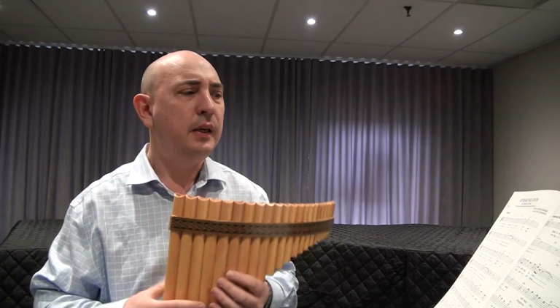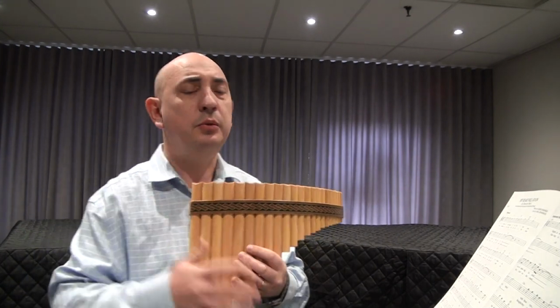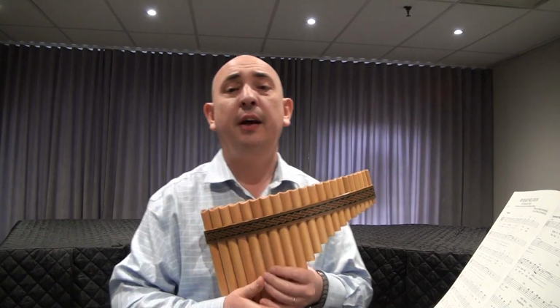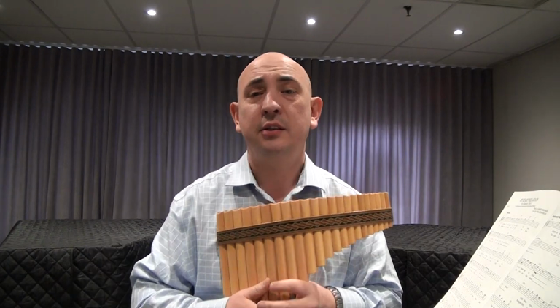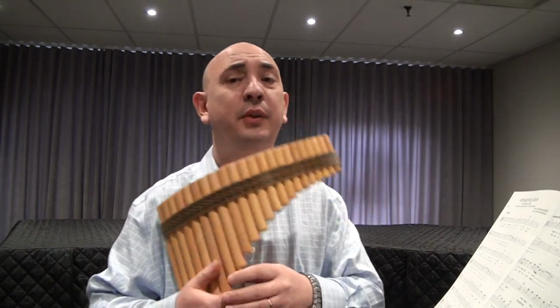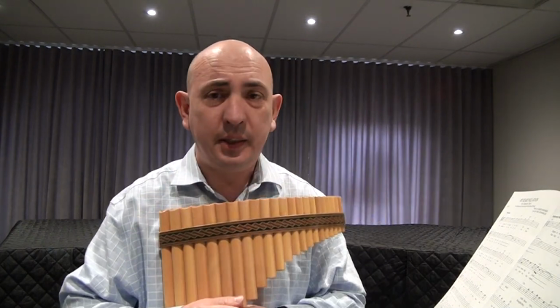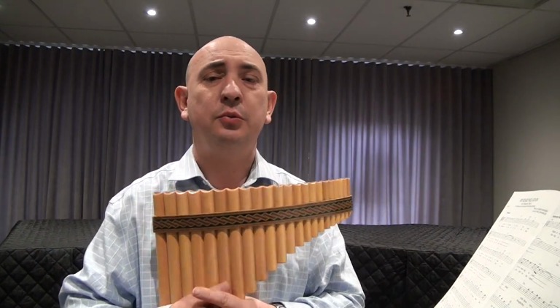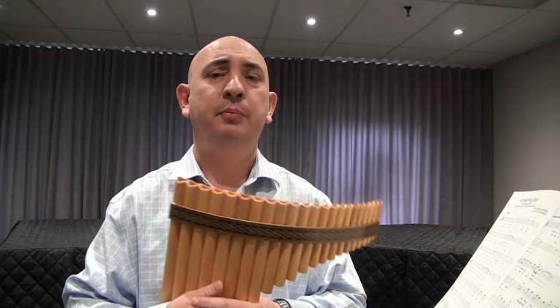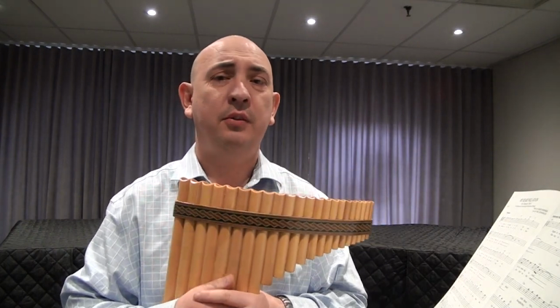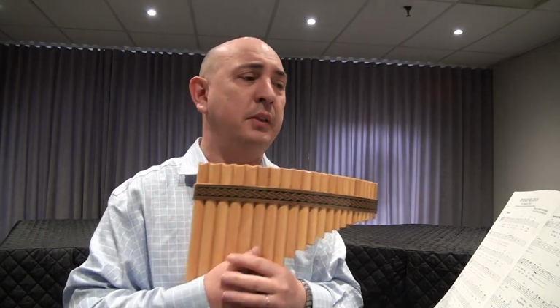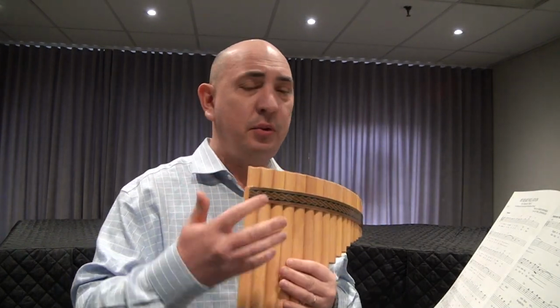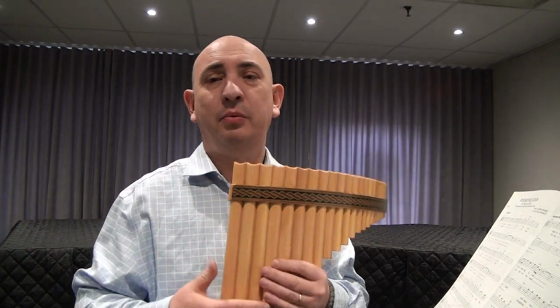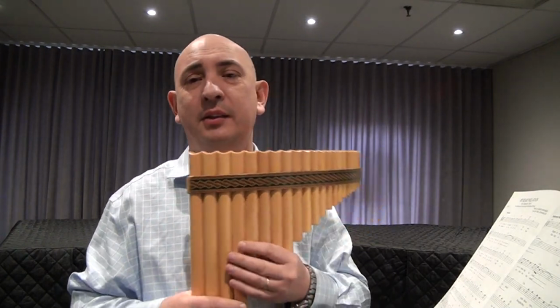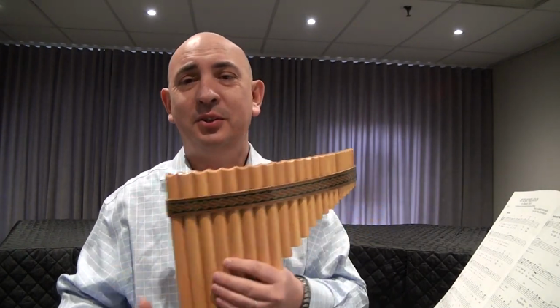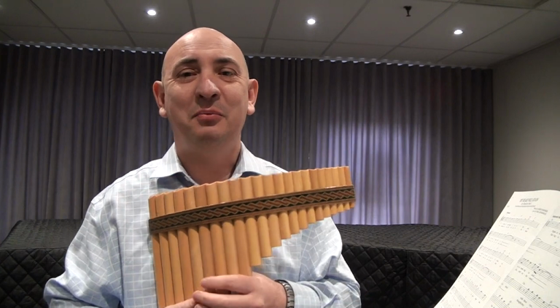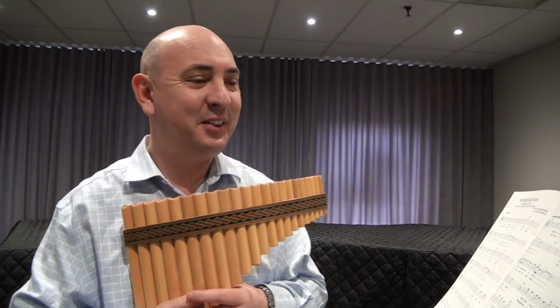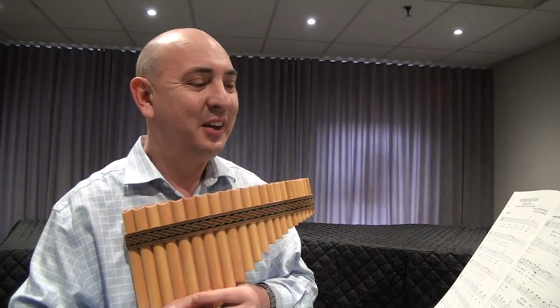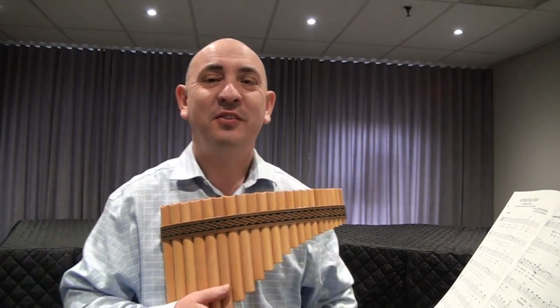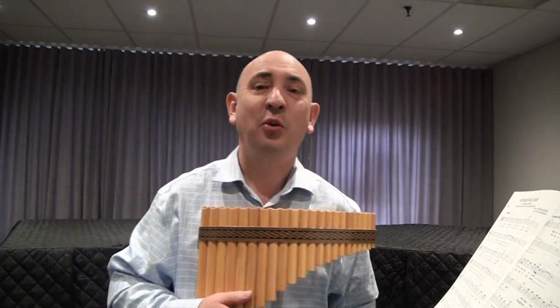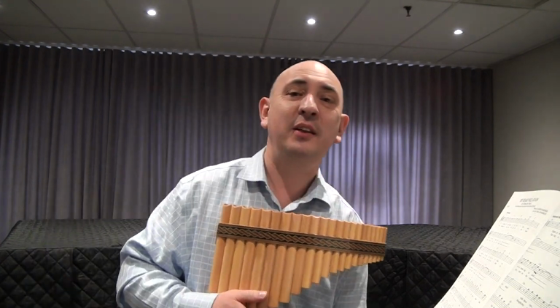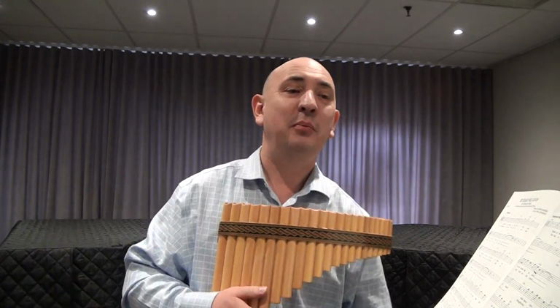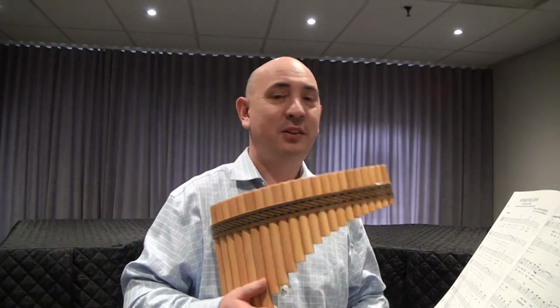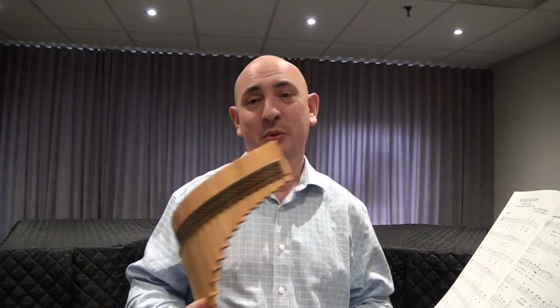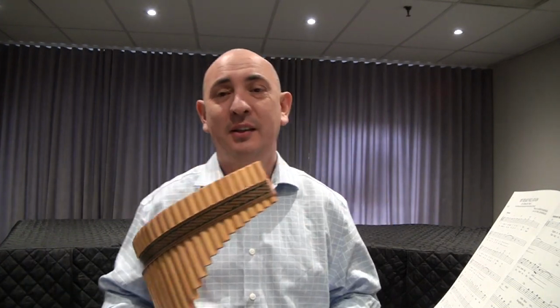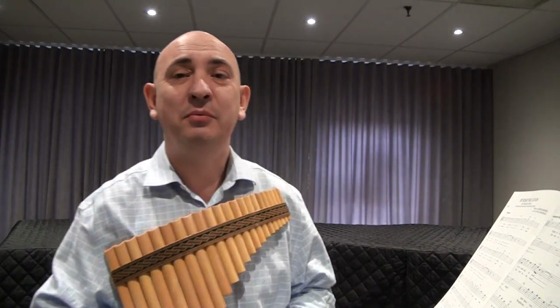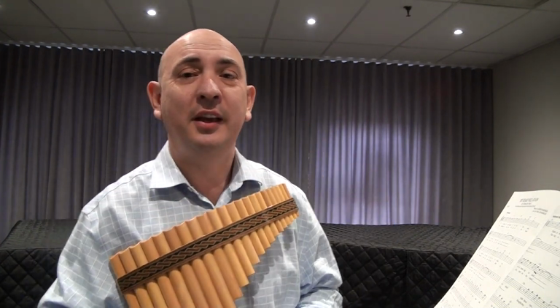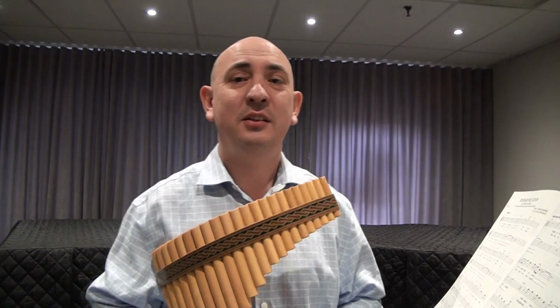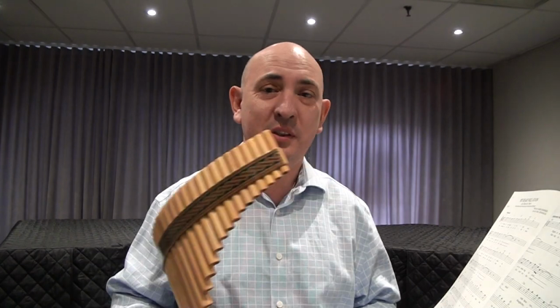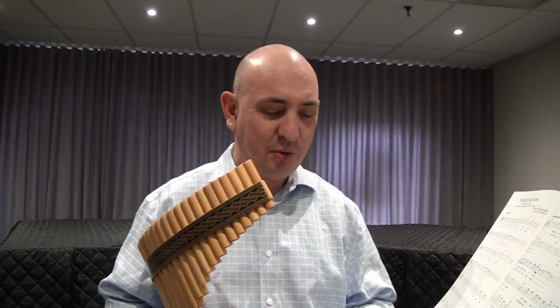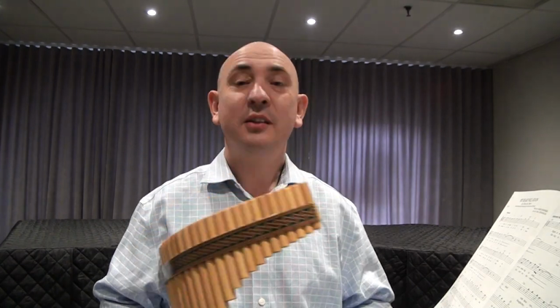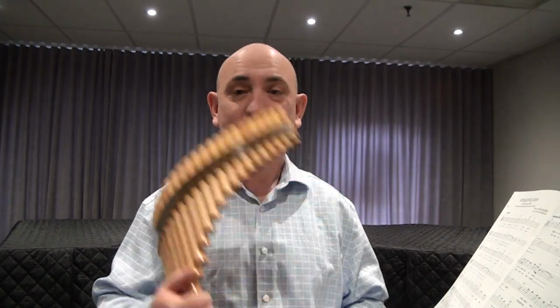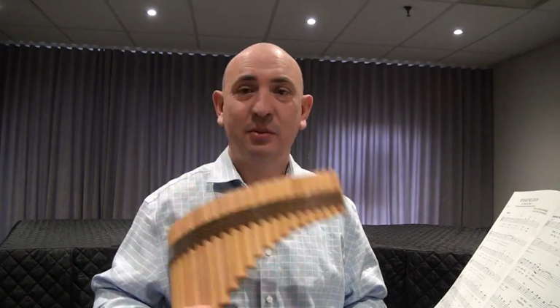You will find that song pretty easy to play on pan flute, but it's a beautiful melody that you can impress your friends with. Hopefully my video will be helpful and I will see you soon — good luck!